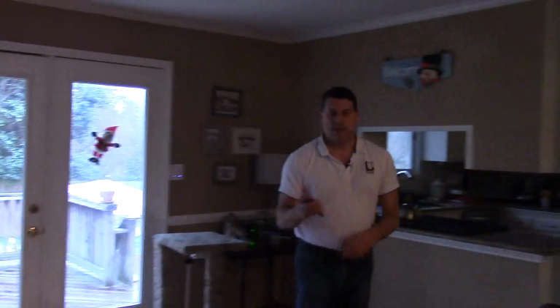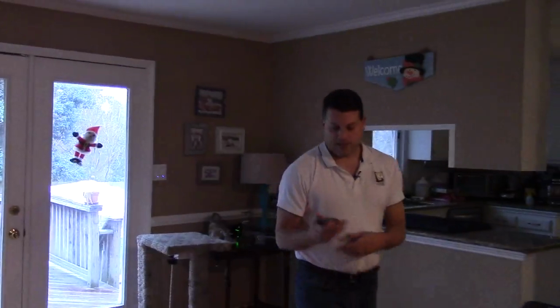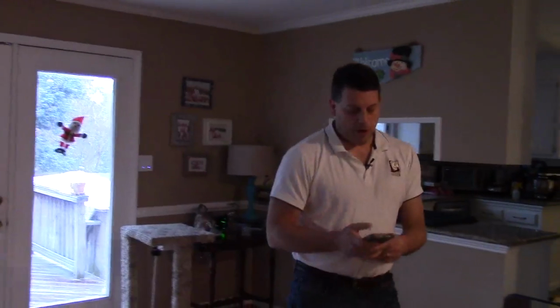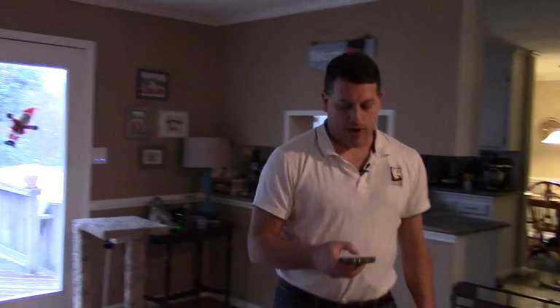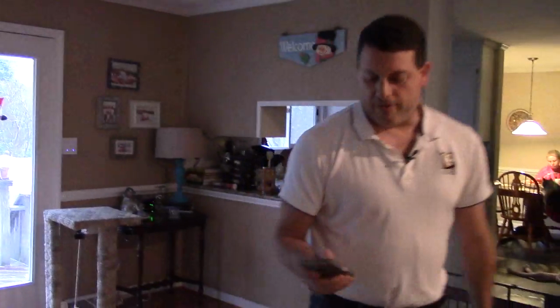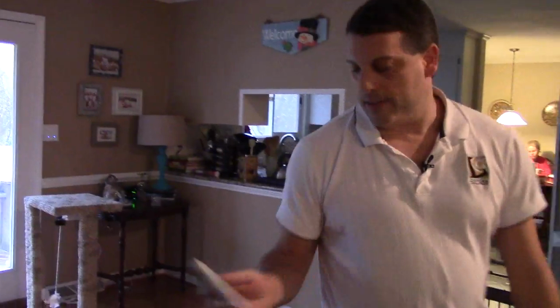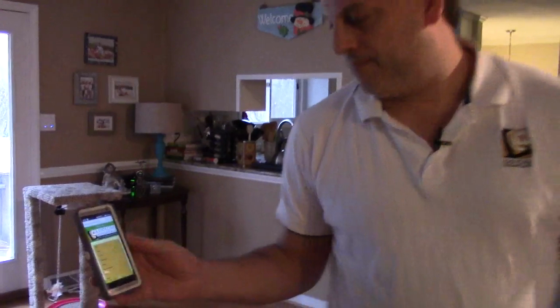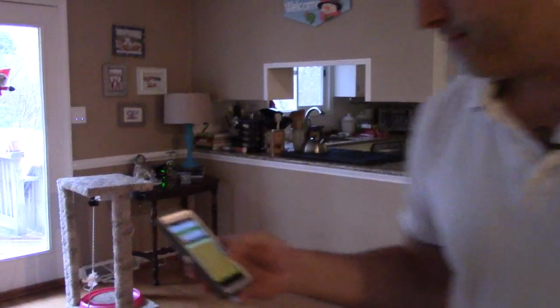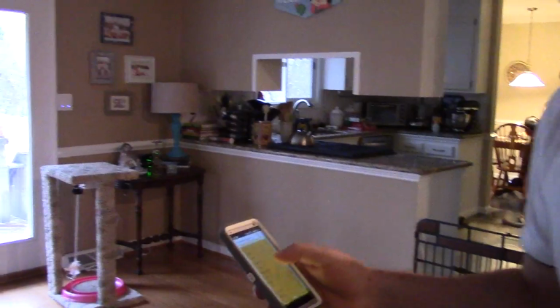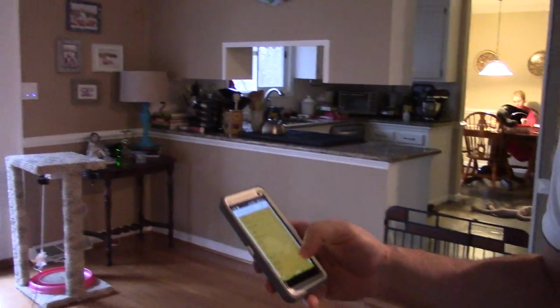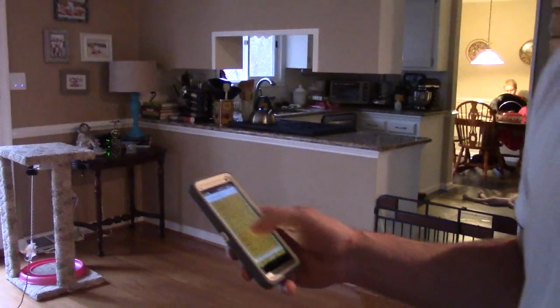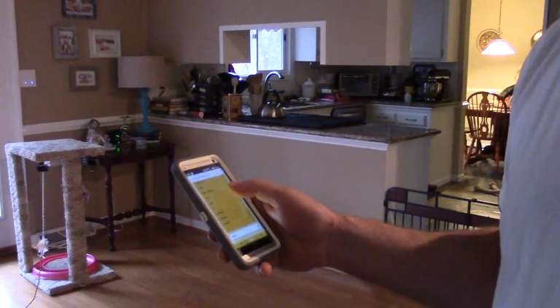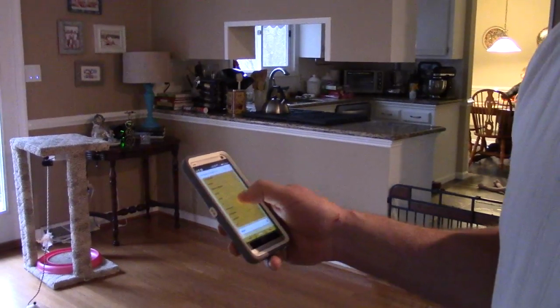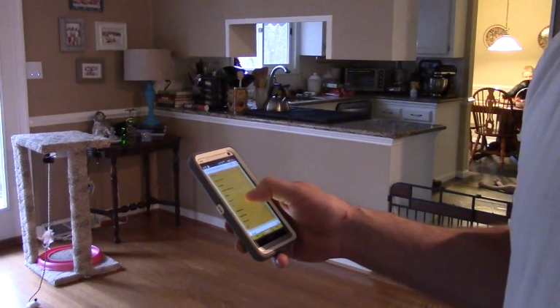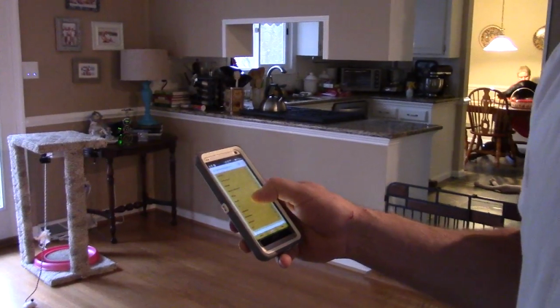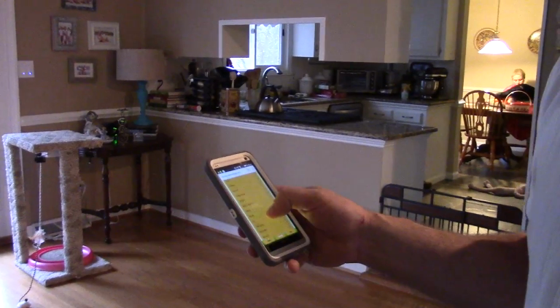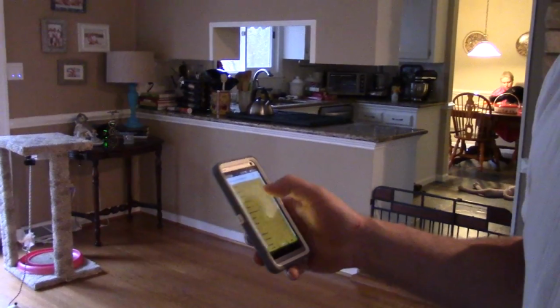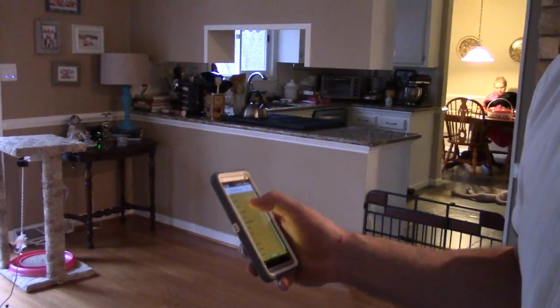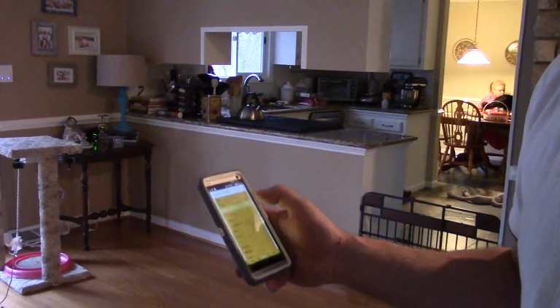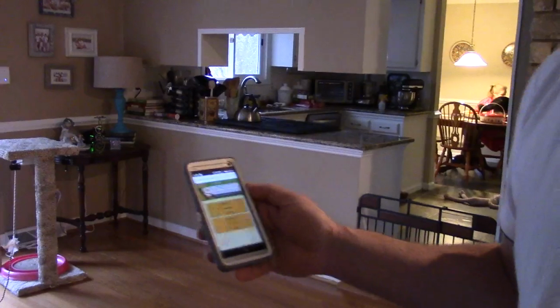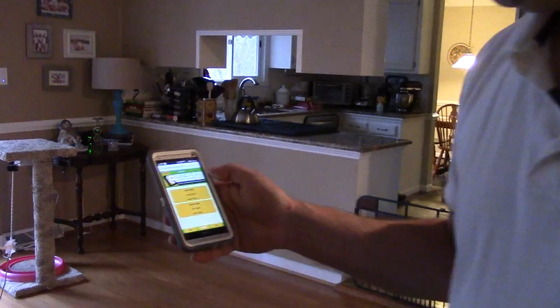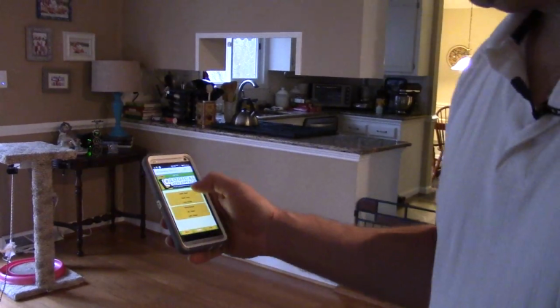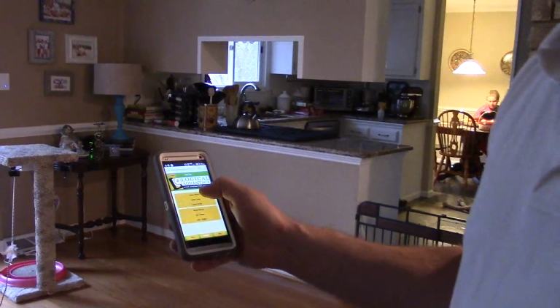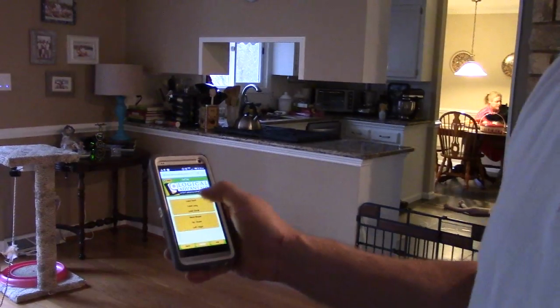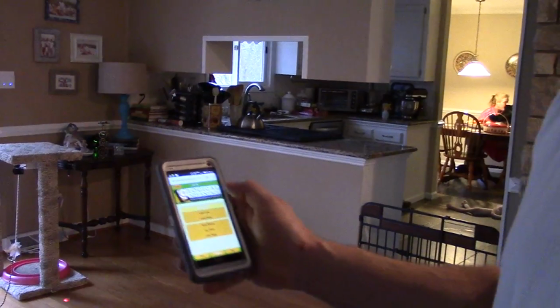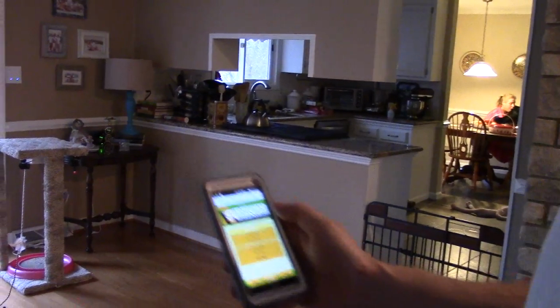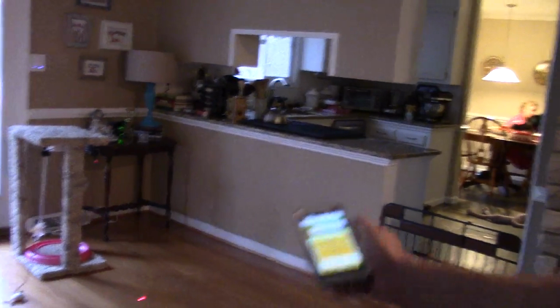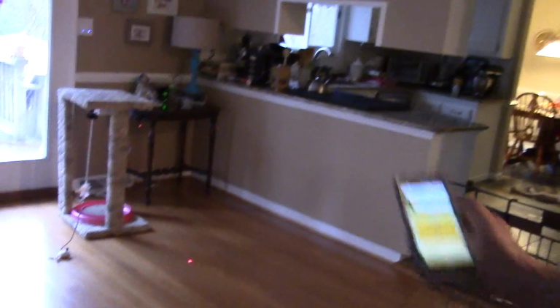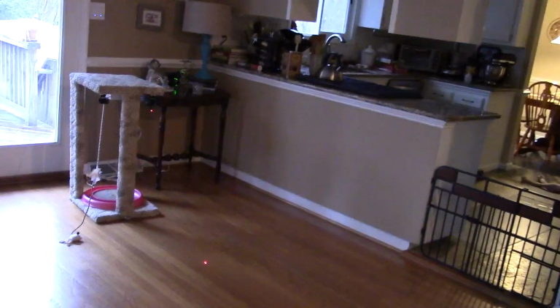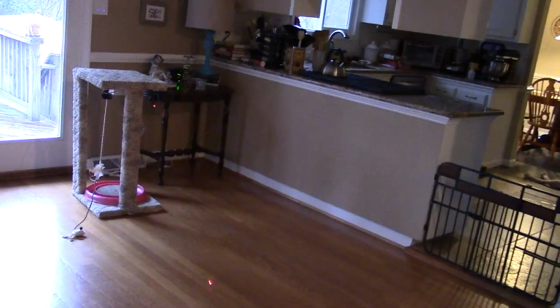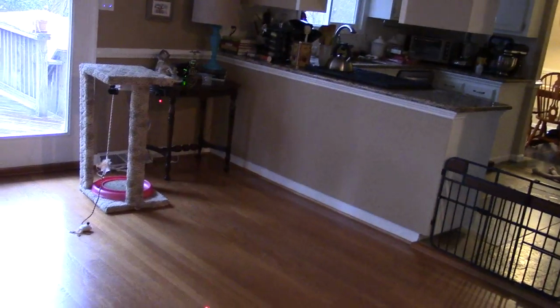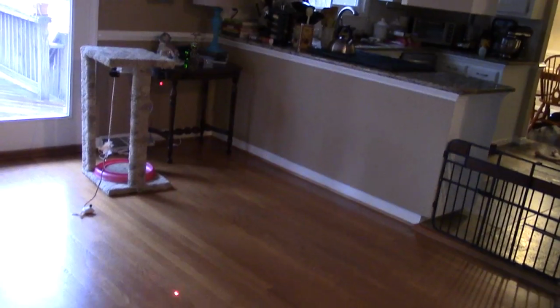I've got a mobile web interface. I'll go to the cat toy and hit the button to move the laser. So if you look on the floor, the laser is moving.